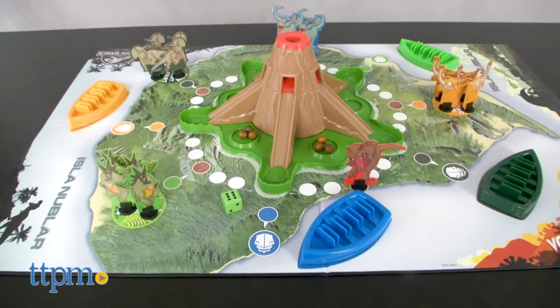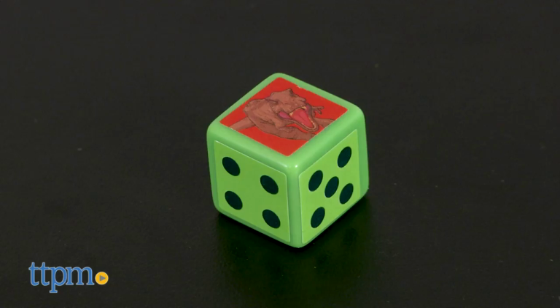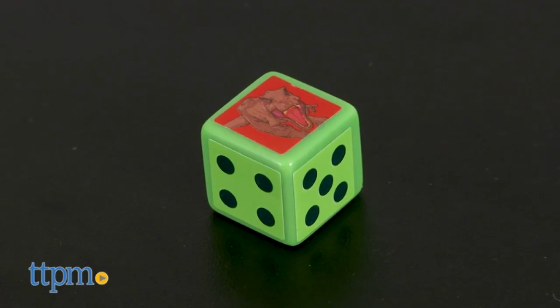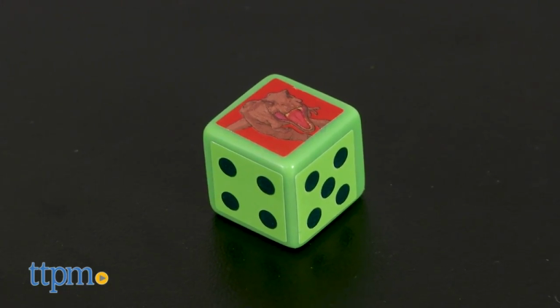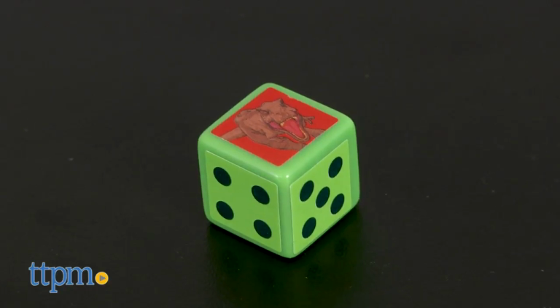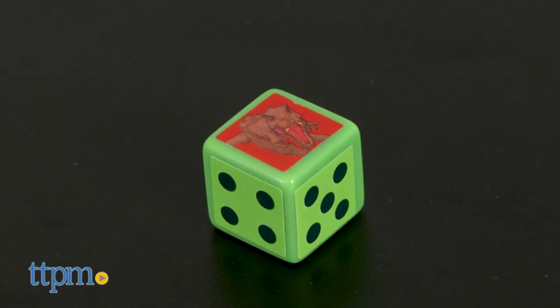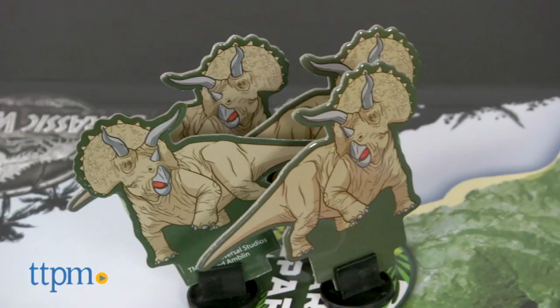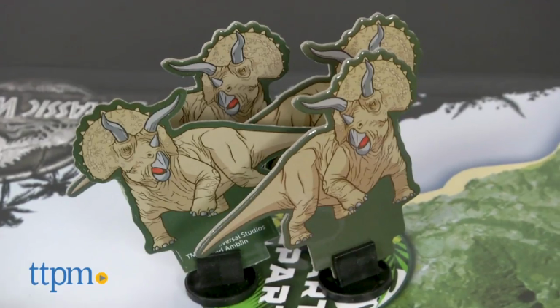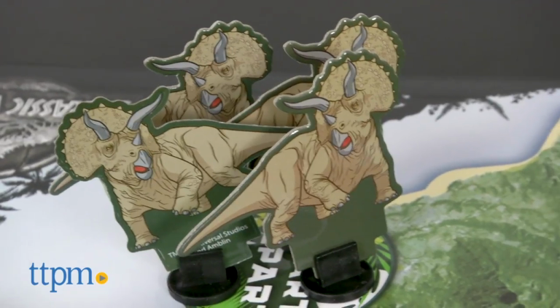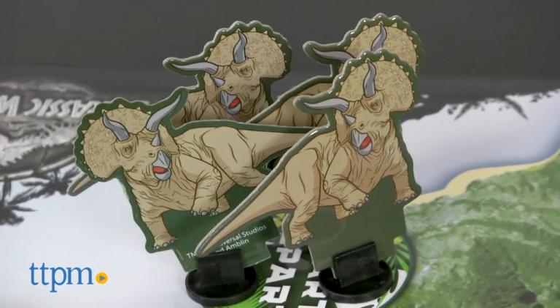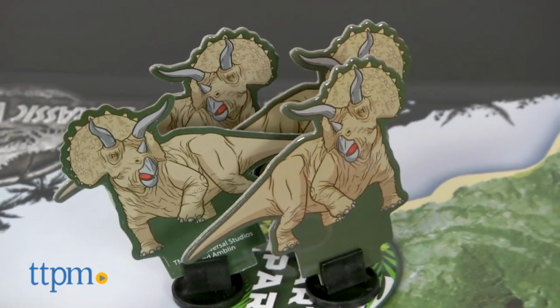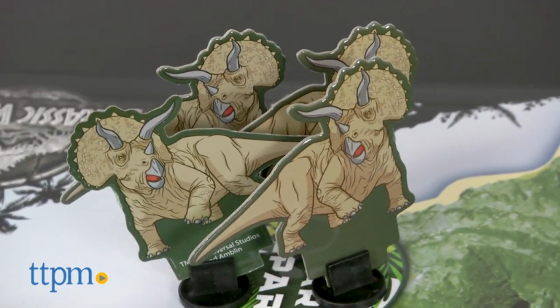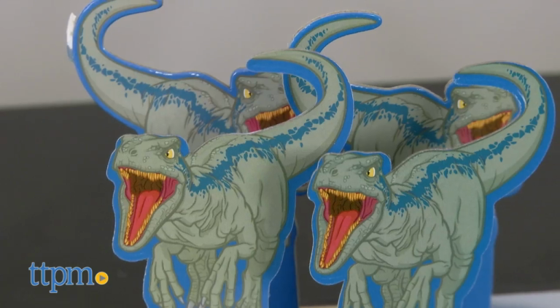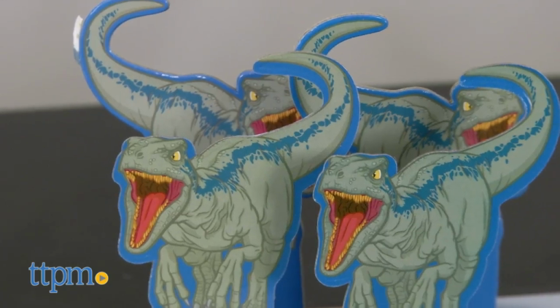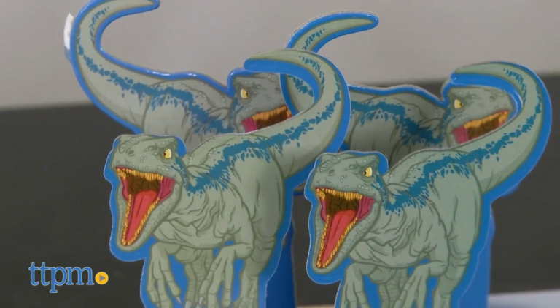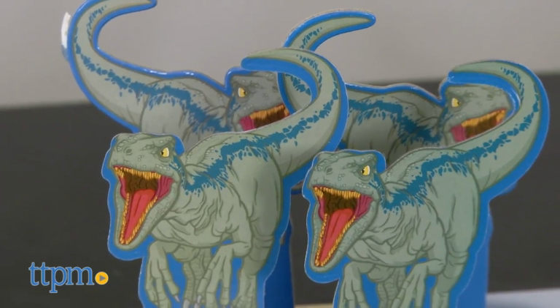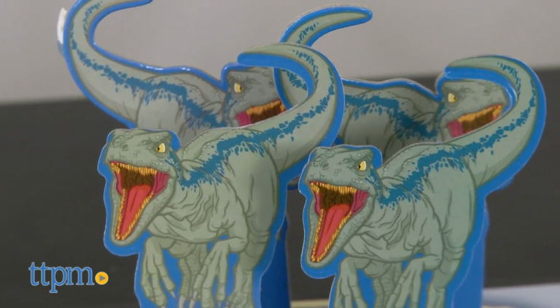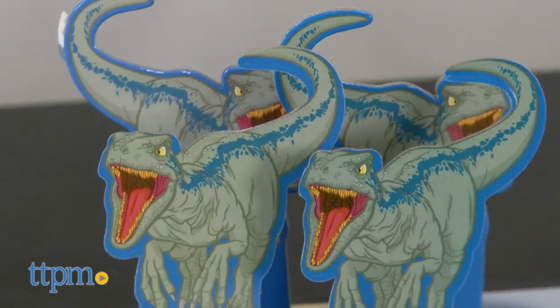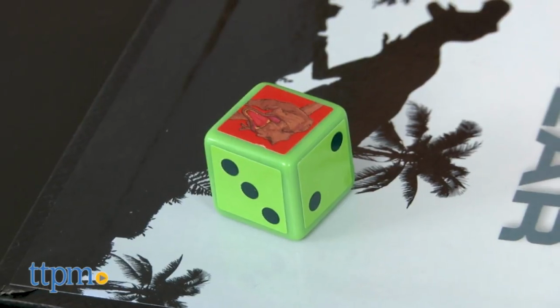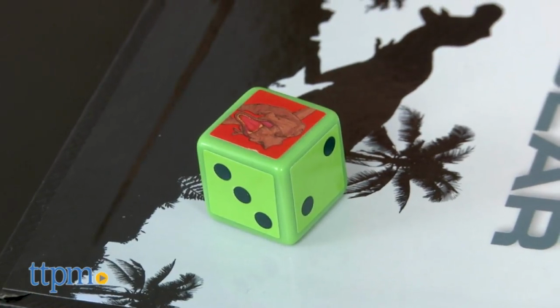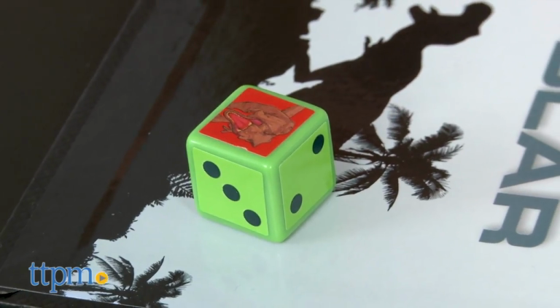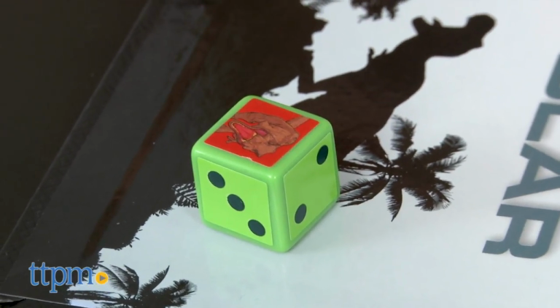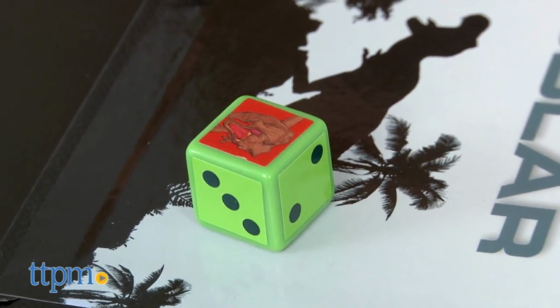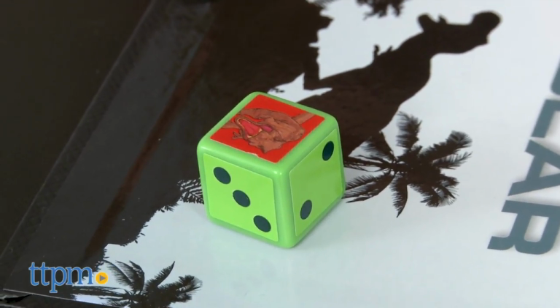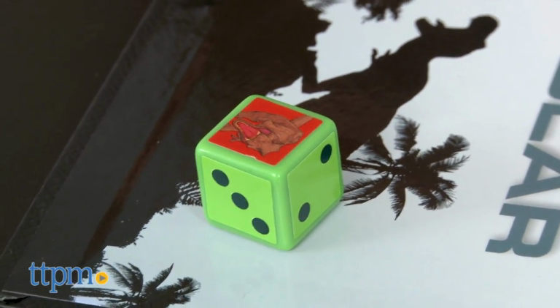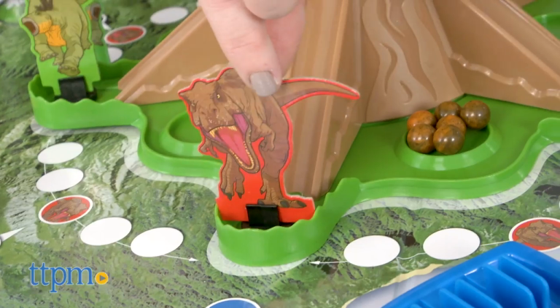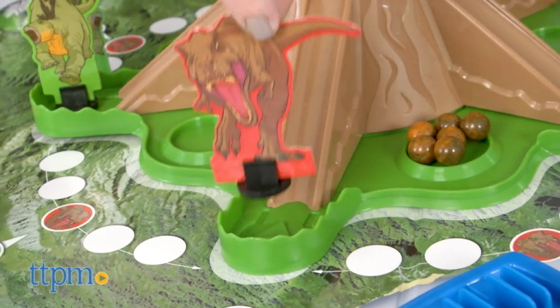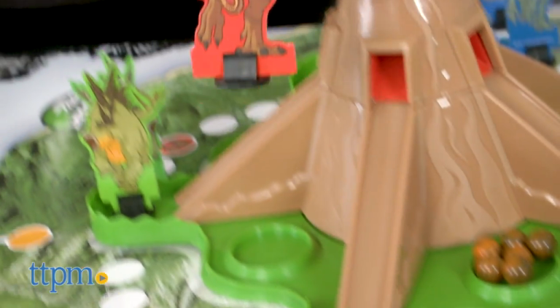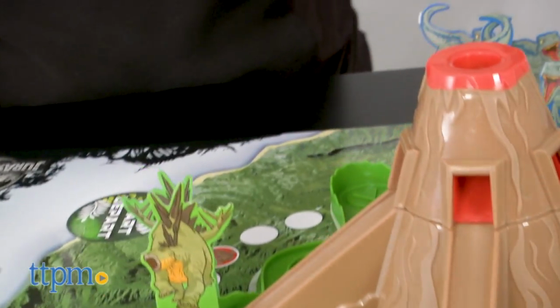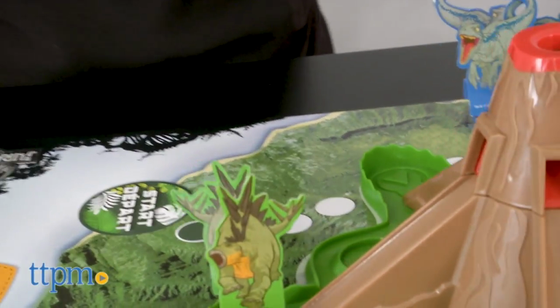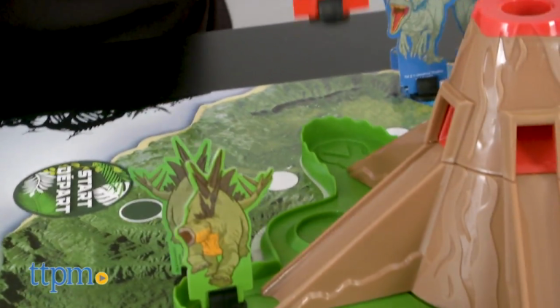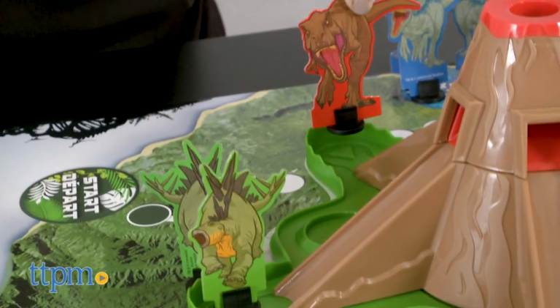Players take turns rolling the die and moving one of their four colored dinosaur pieces the number of spaces indicated. If you roll a T-Rex, you put the T-Rex mover on any of the five round spaces on the volcano.